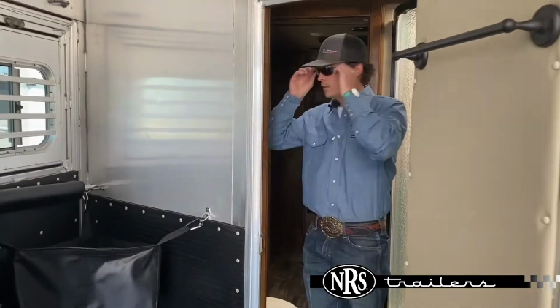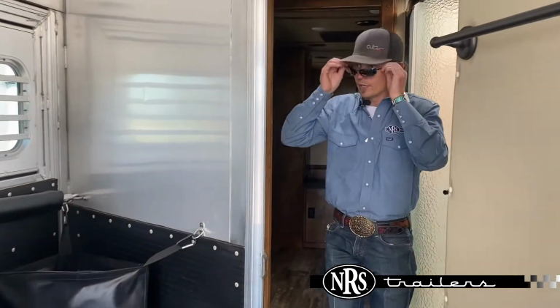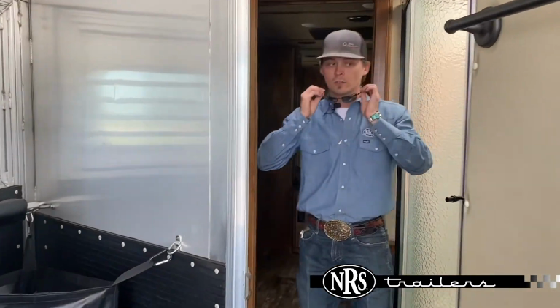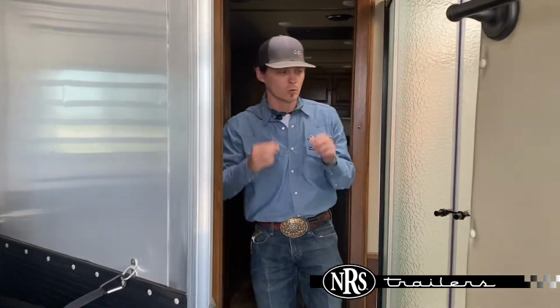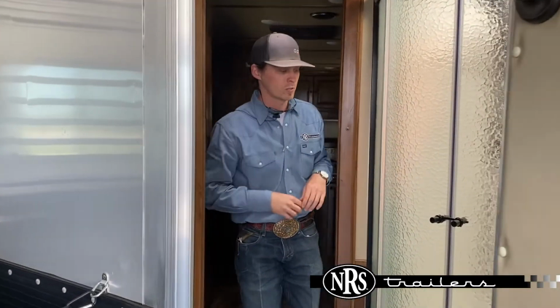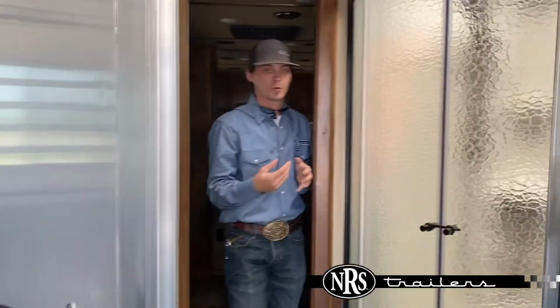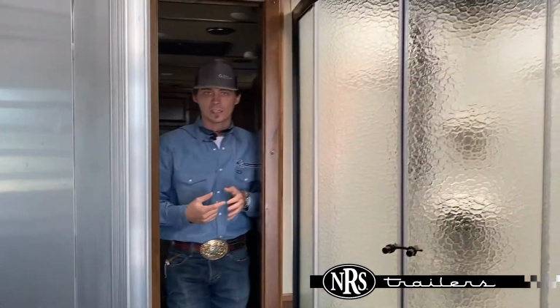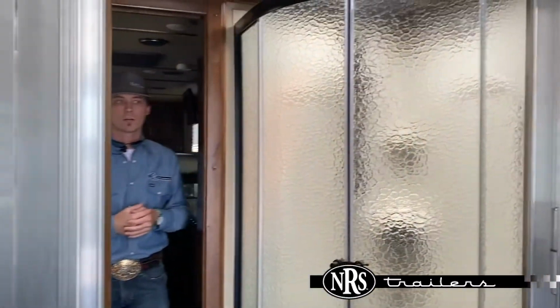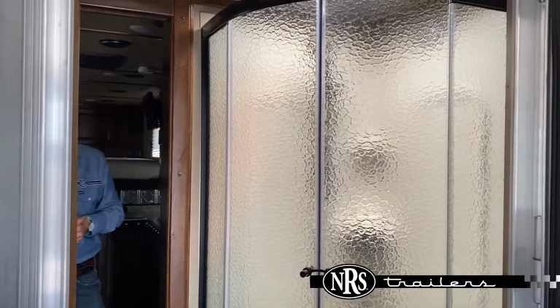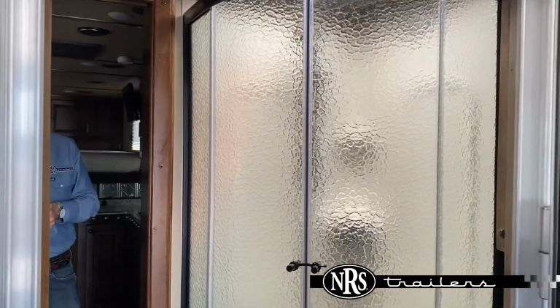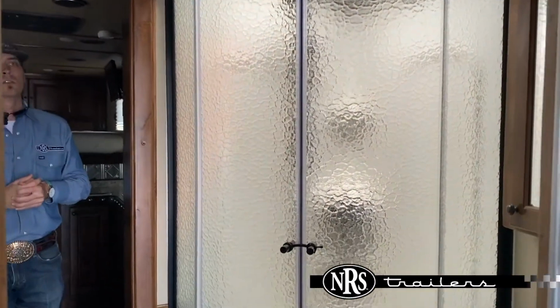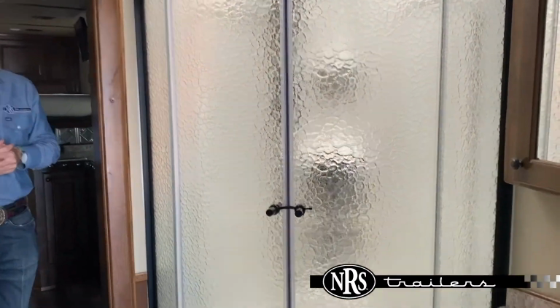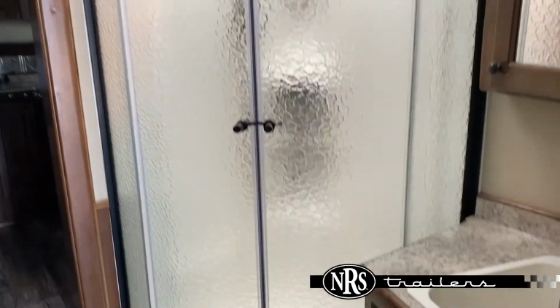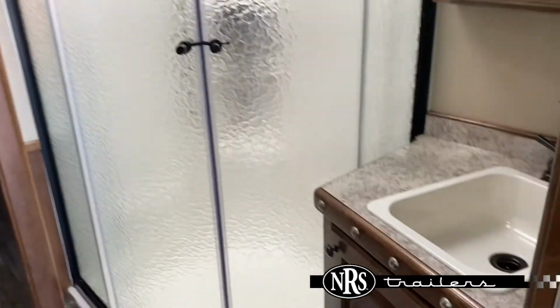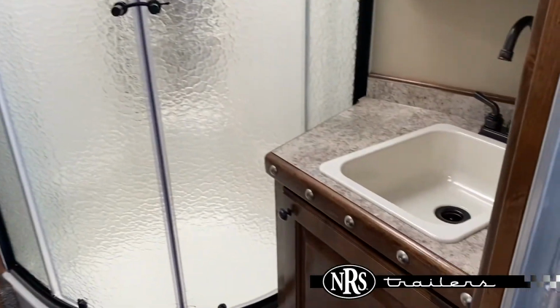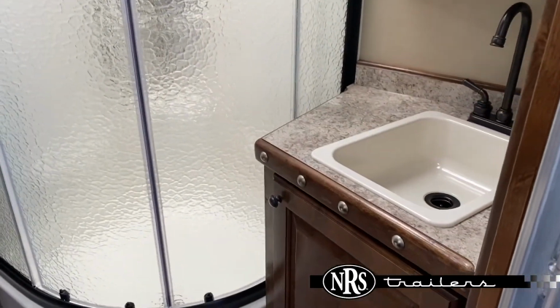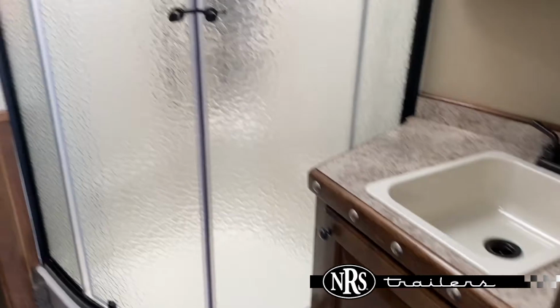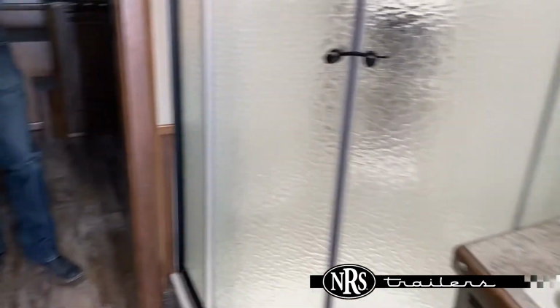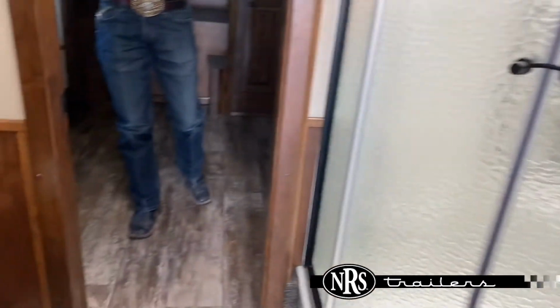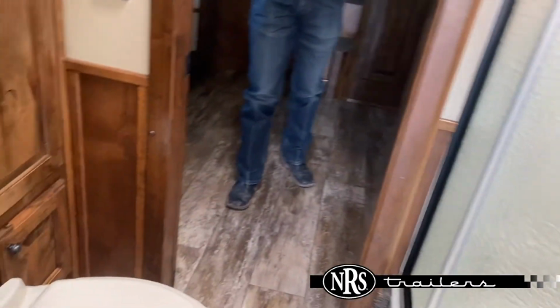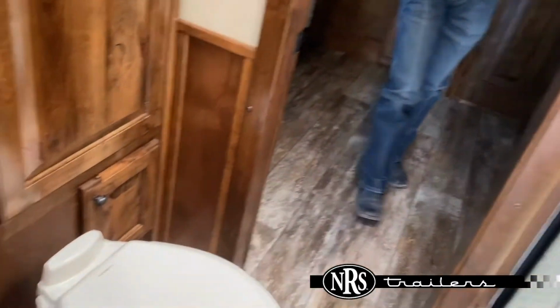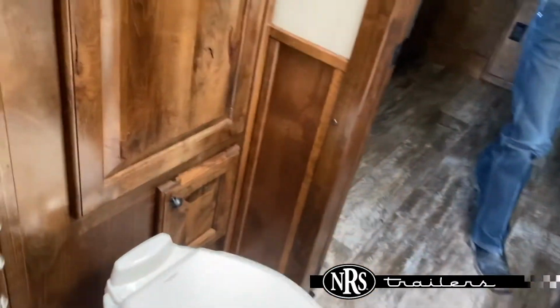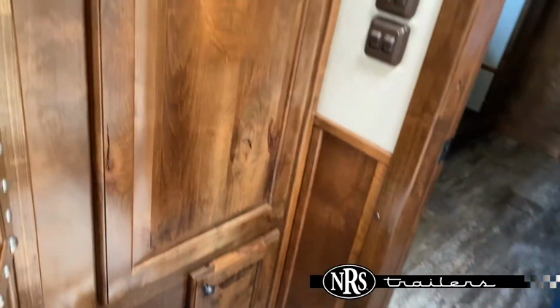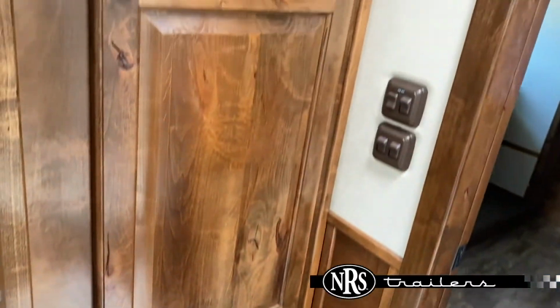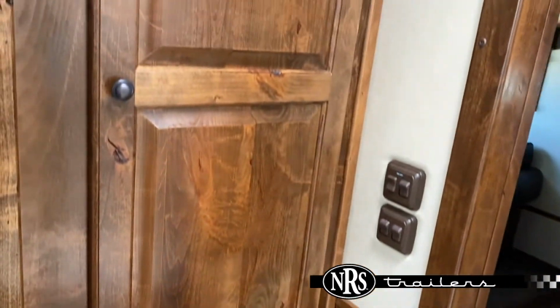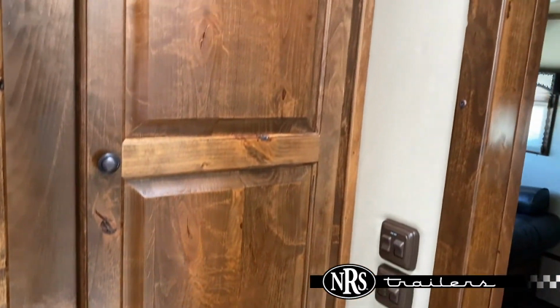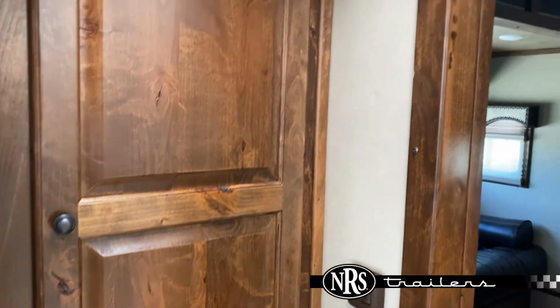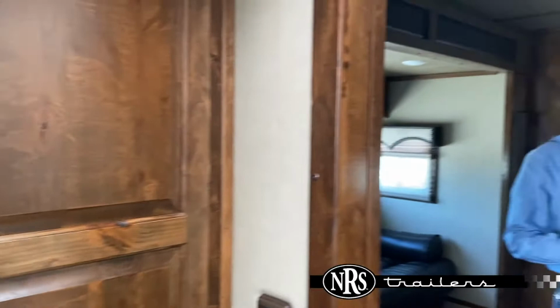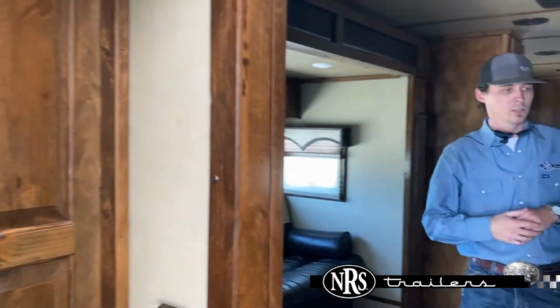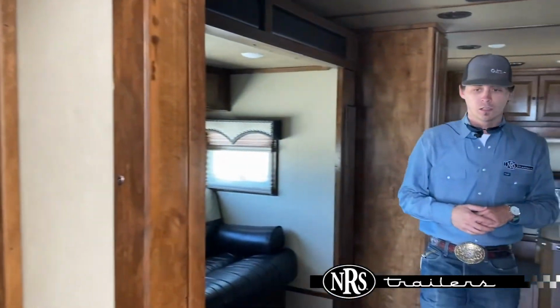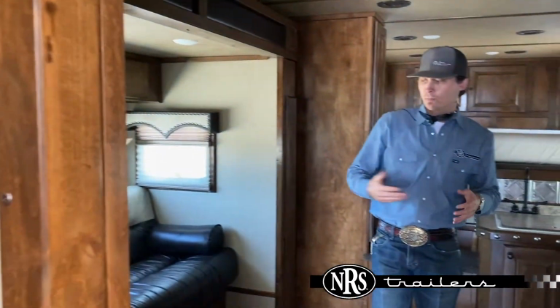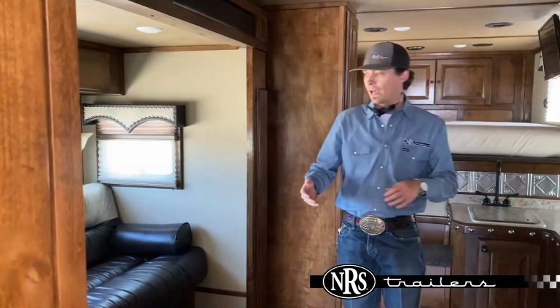Now coming in here to the living quarters — this one is a ProLine XP model from Outlaw. So you've got all hardwood cabinets, soft touch wall, soft touch ceiling here in your bathroom. You've got plenty of storage. You've got a double rod closet there, here in your main cabin.